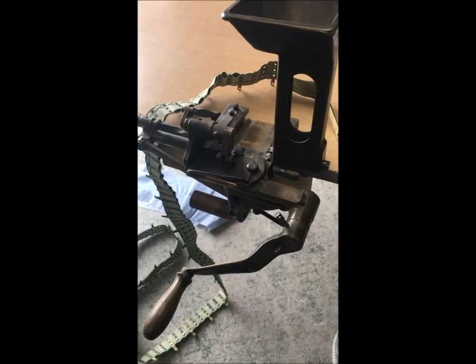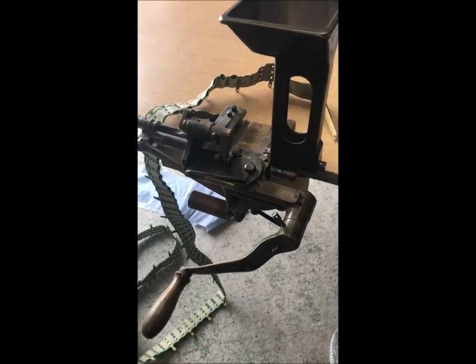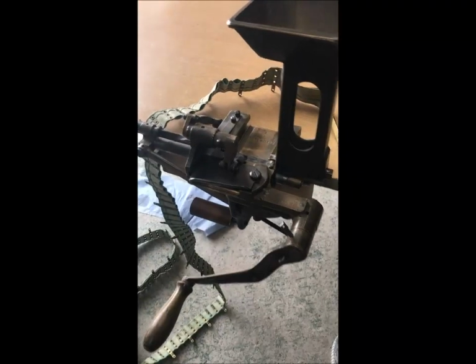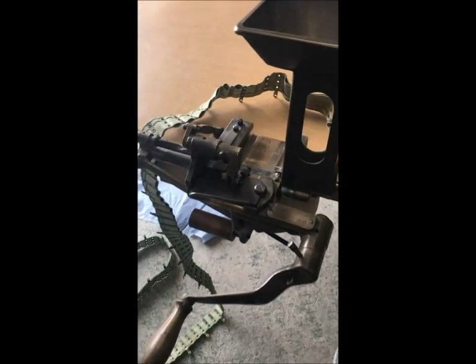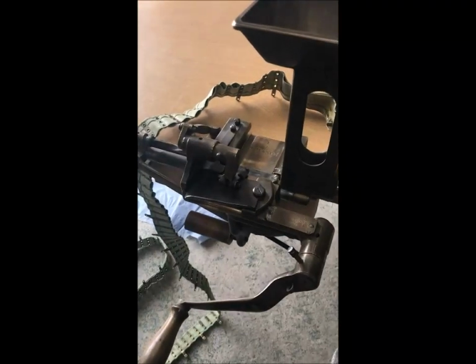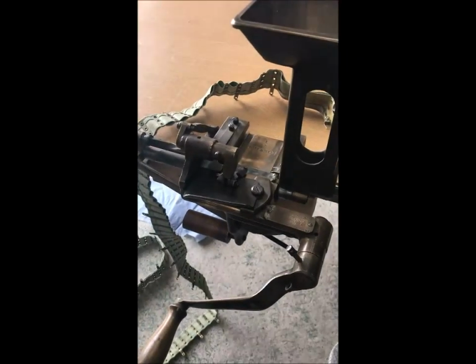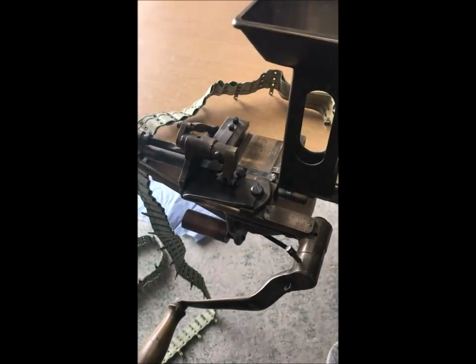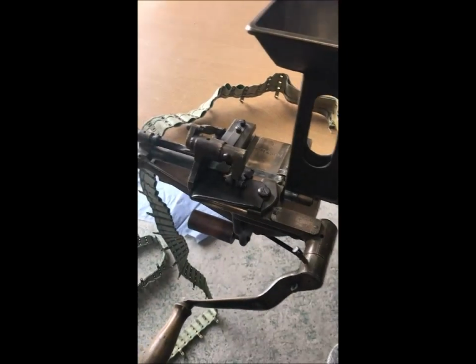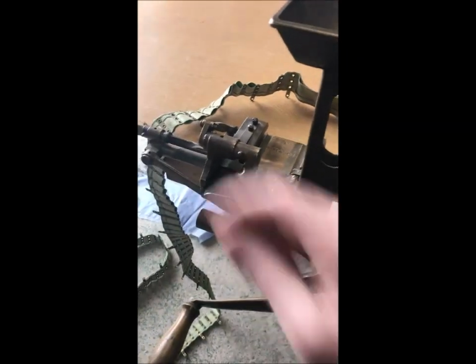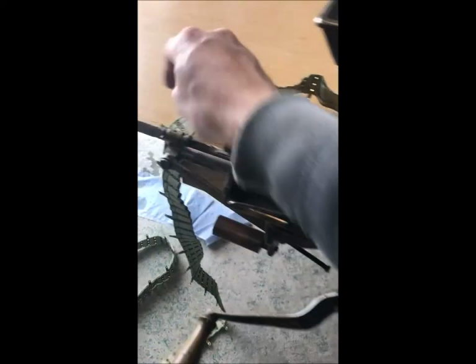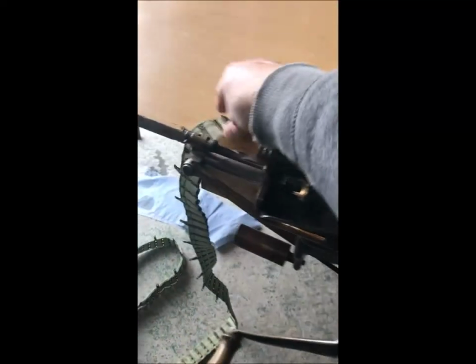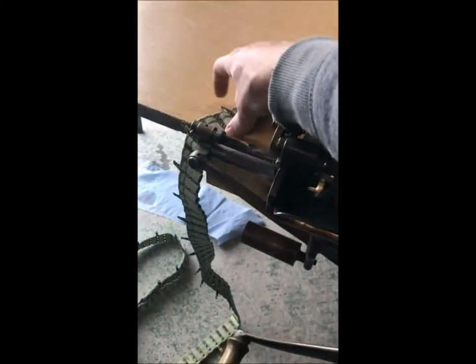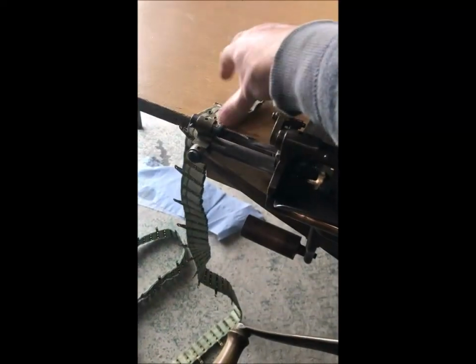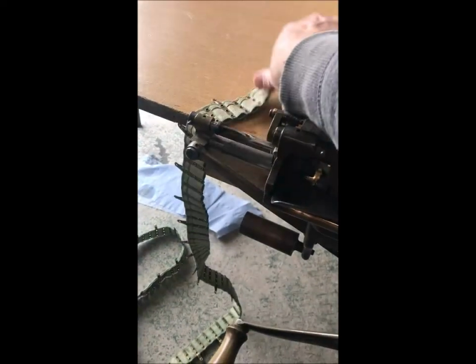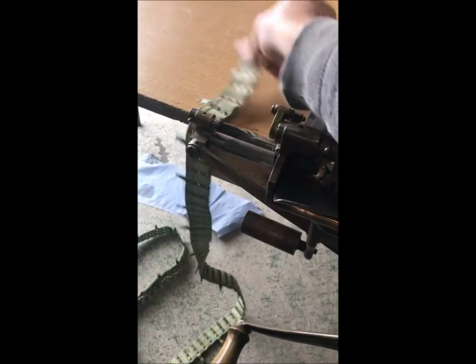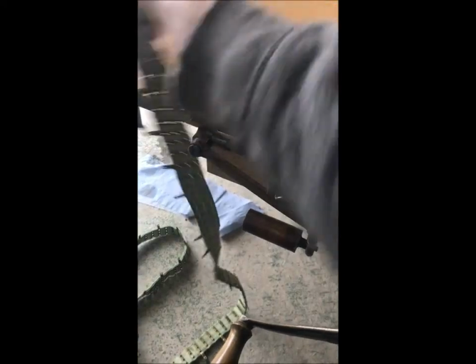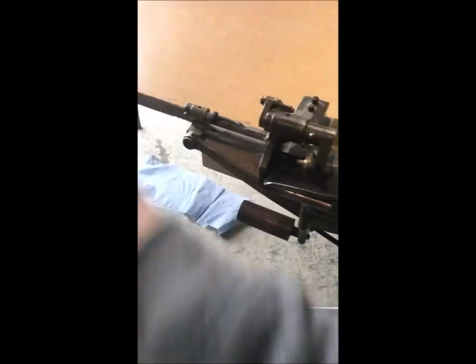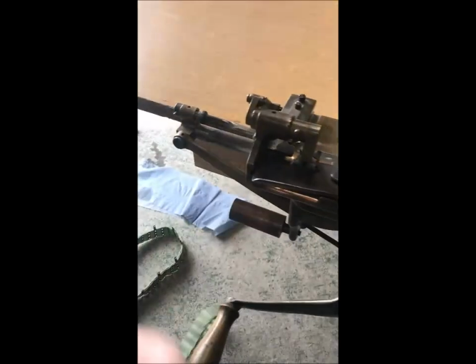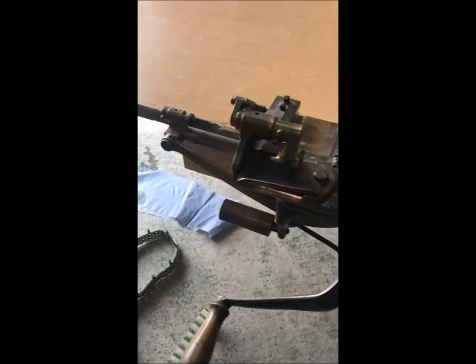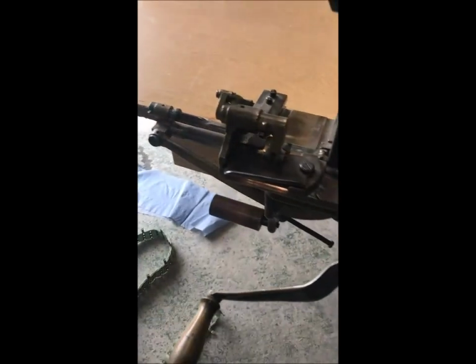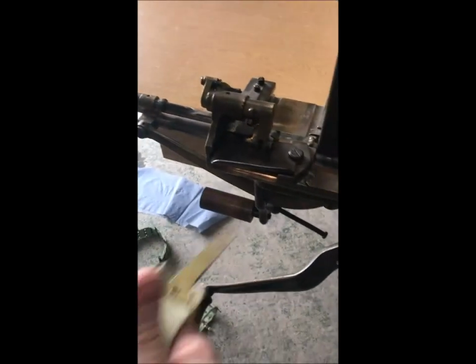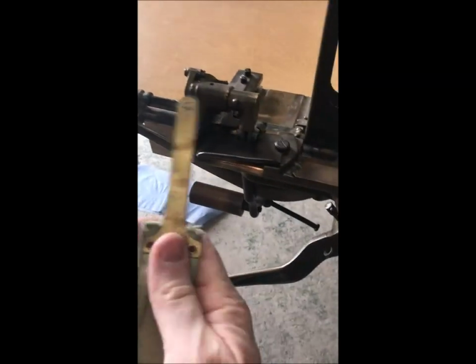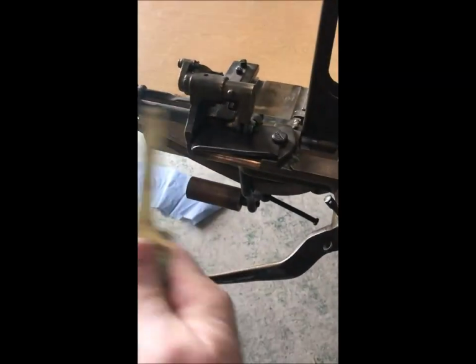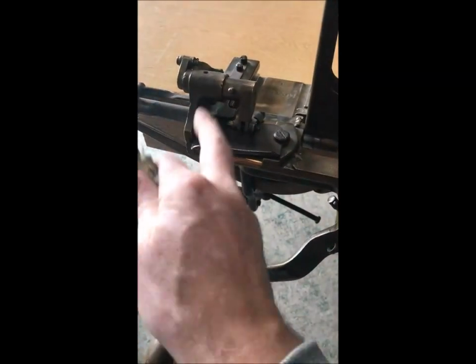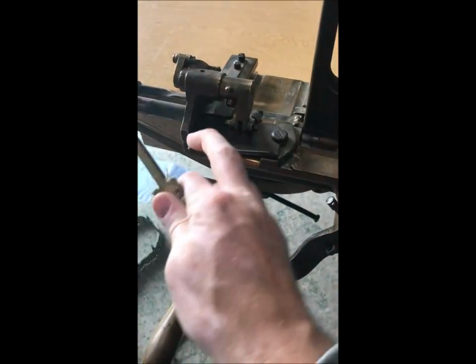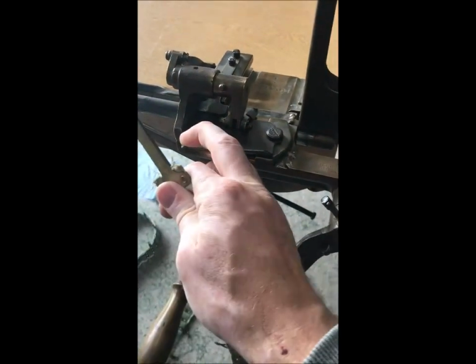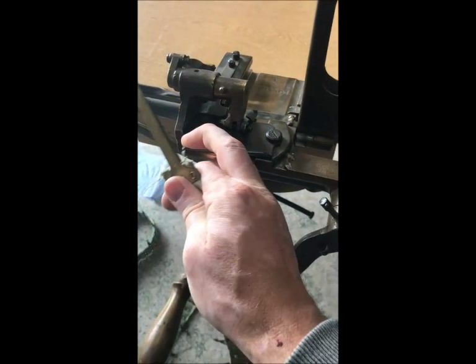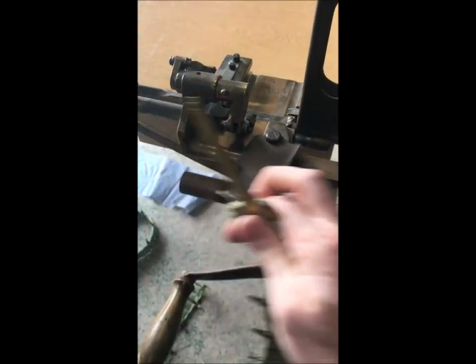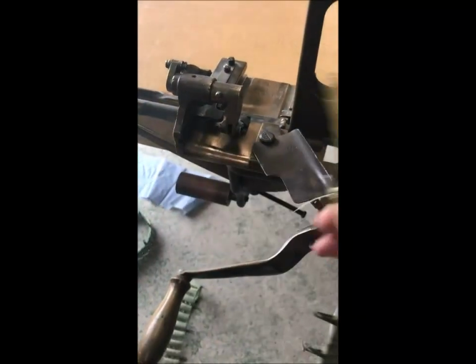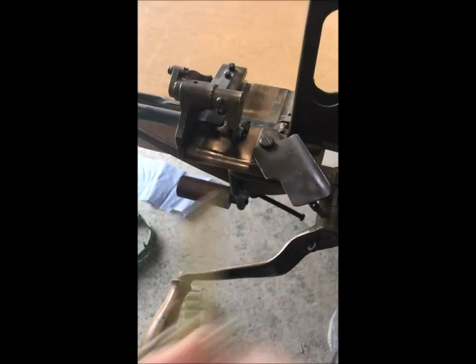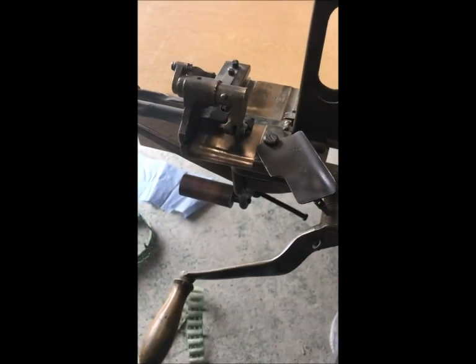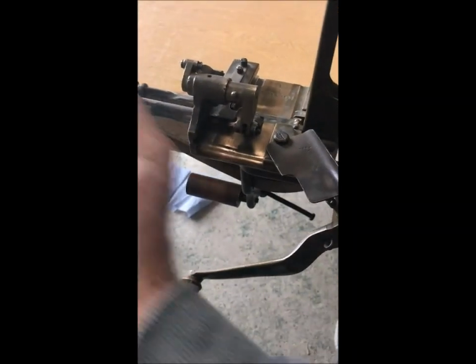So how does a belt feed through it? The main tab of the belt goes through this area here.